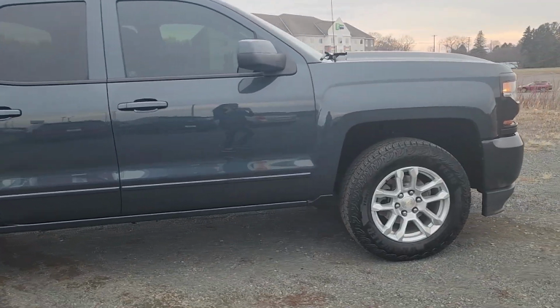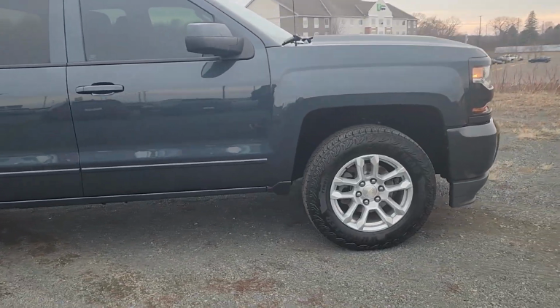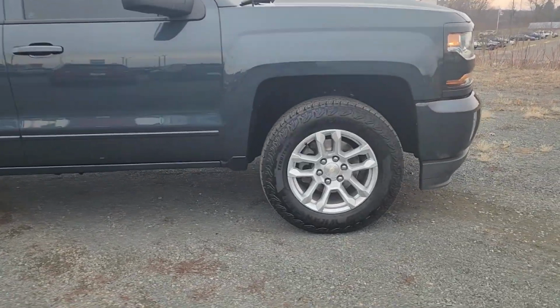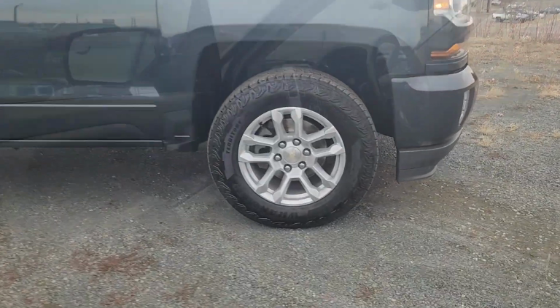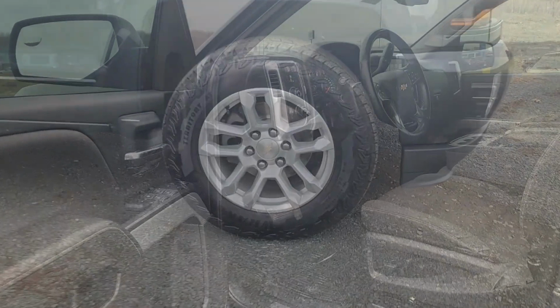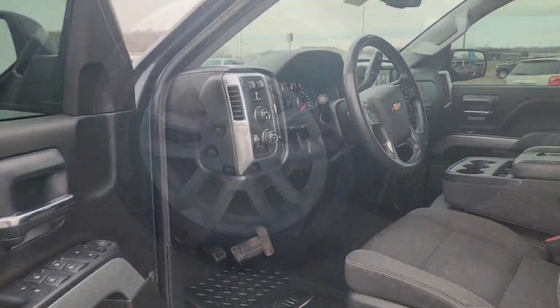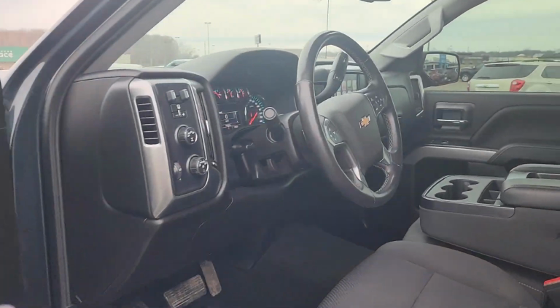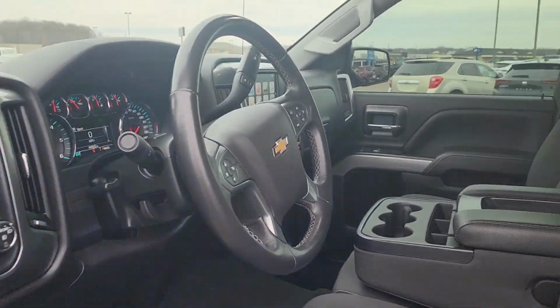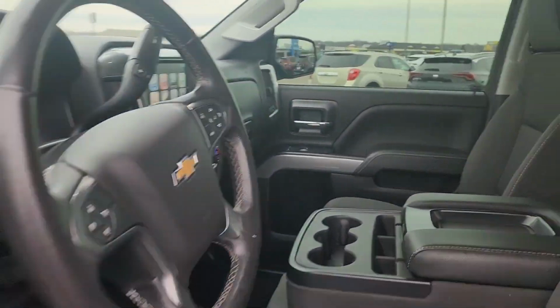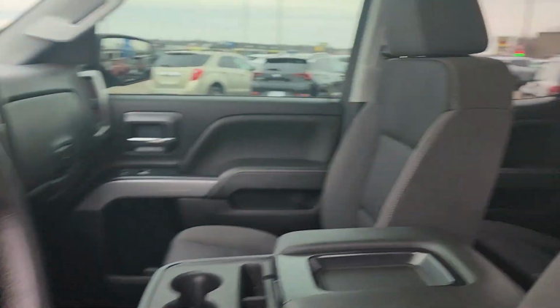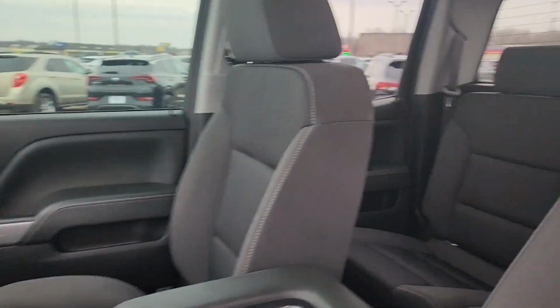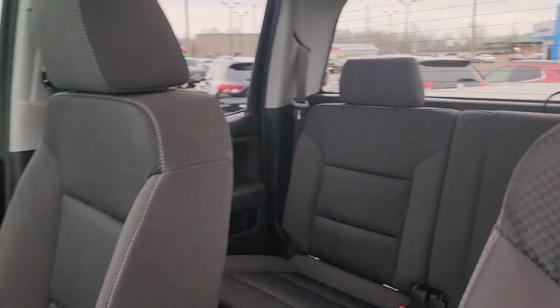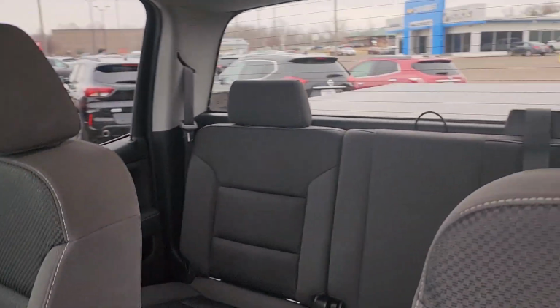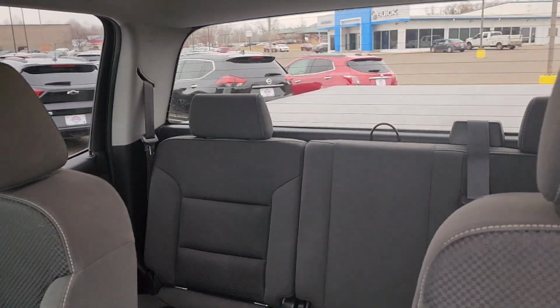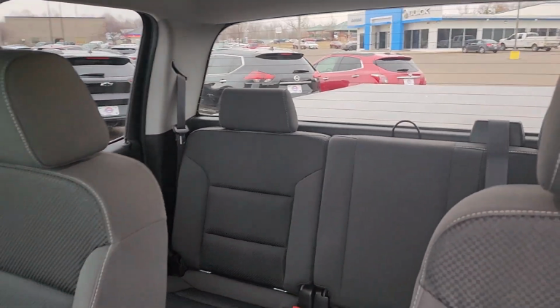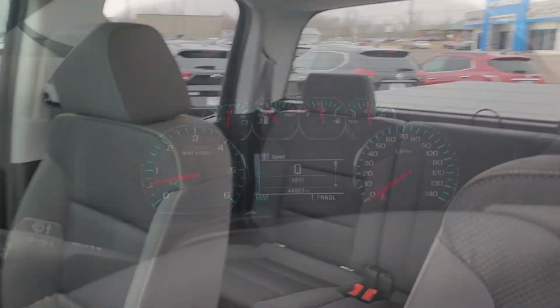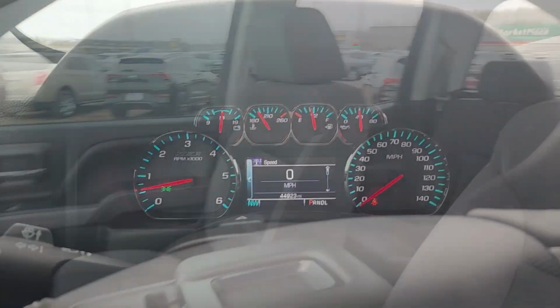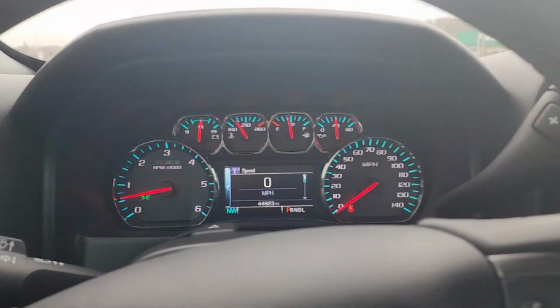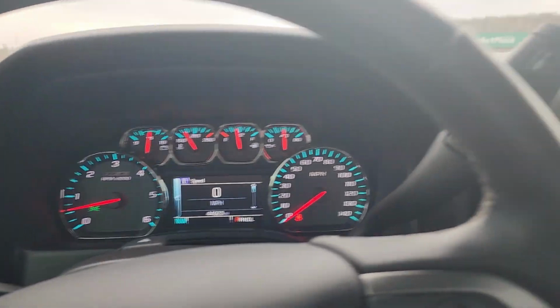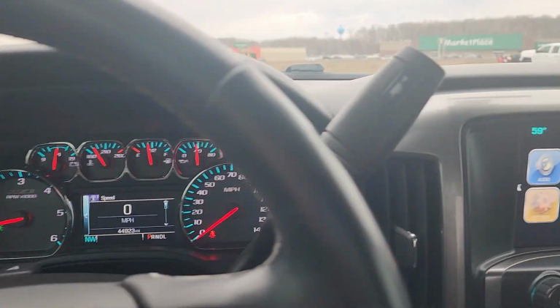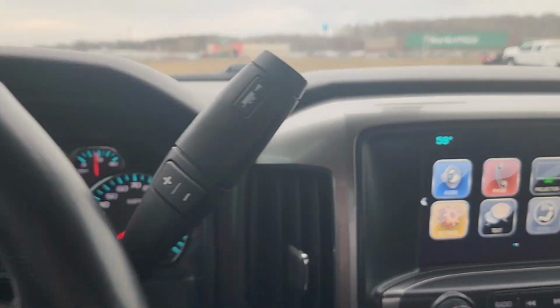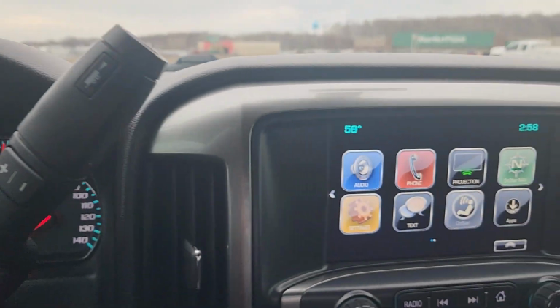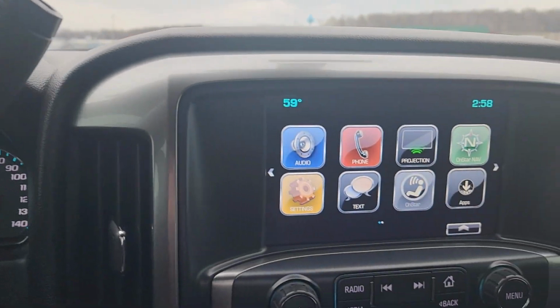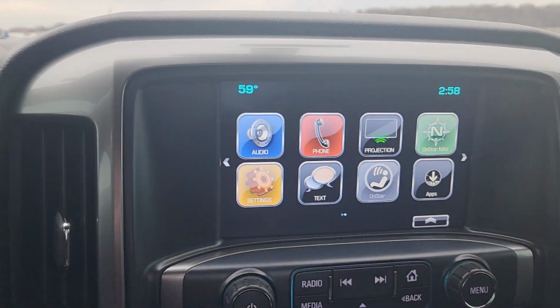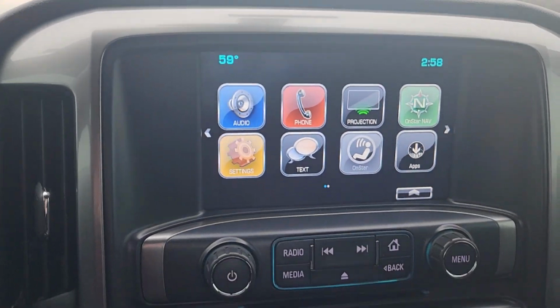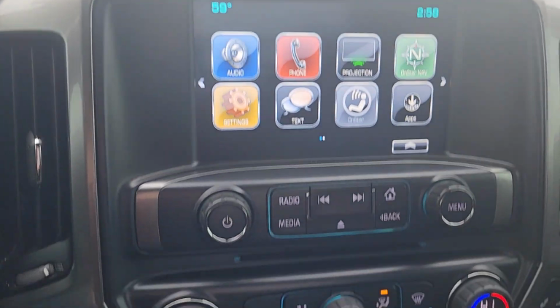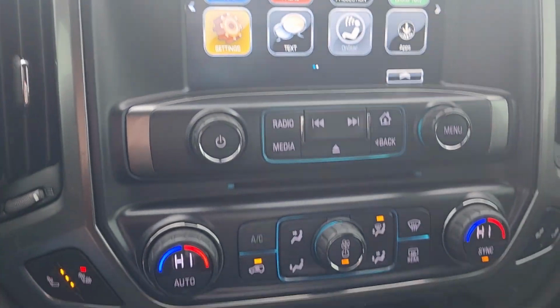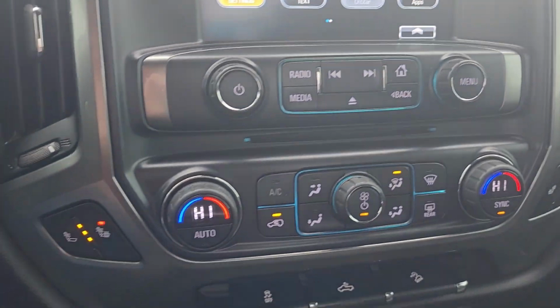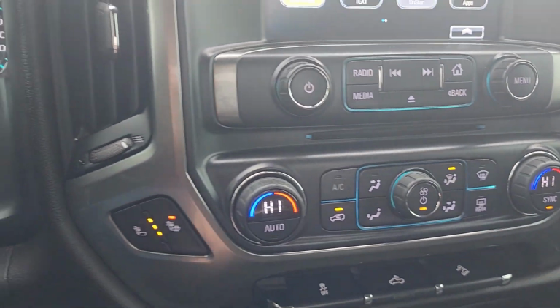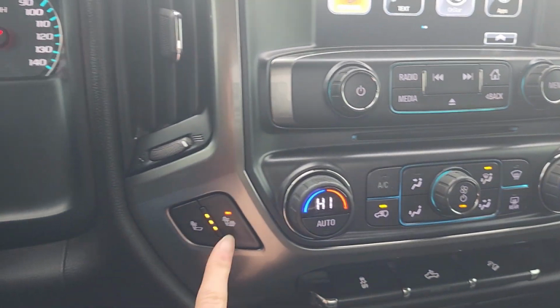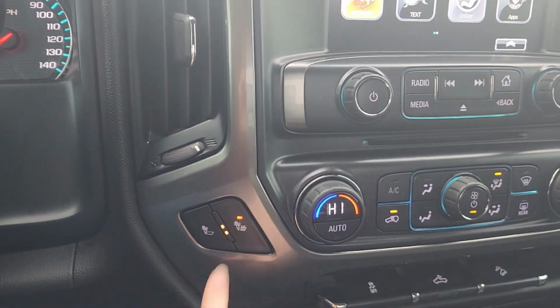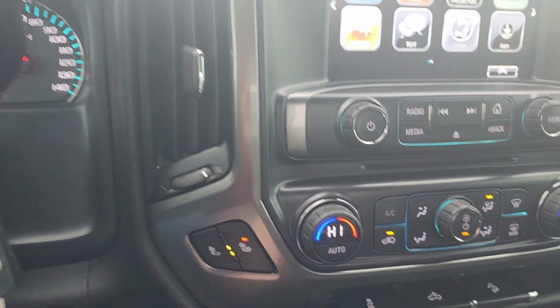It was a local one-owner trade. It is accident-free, and this vehicle is an all-star edition. It has features like remote start, heated seats, and a backup camera.